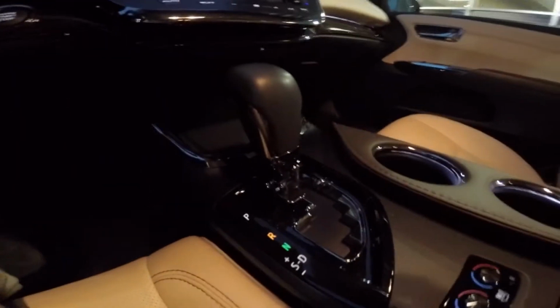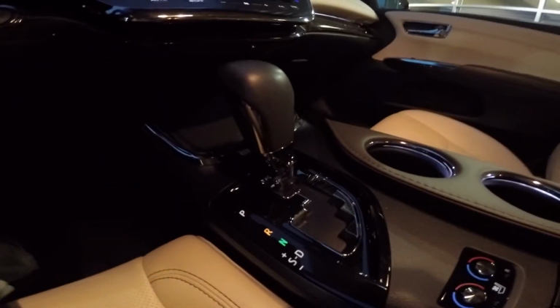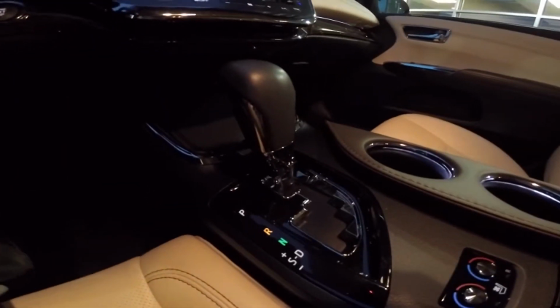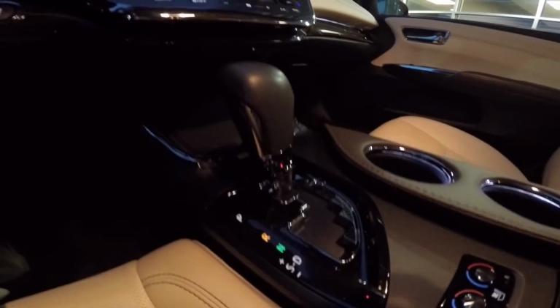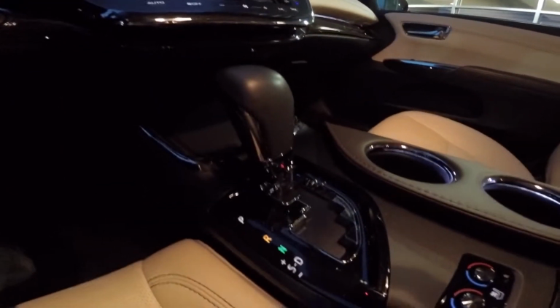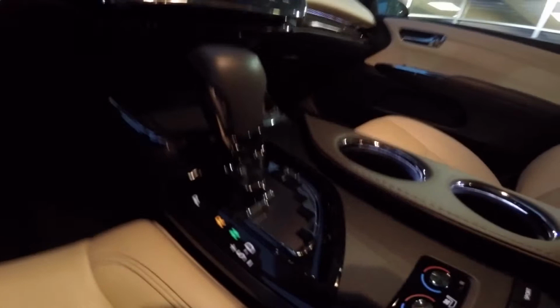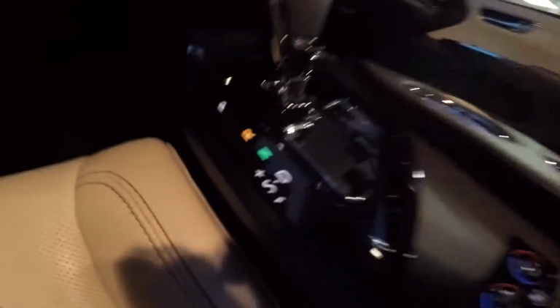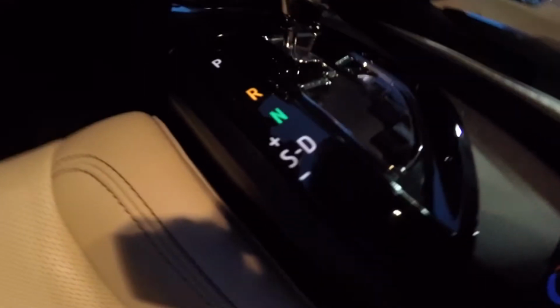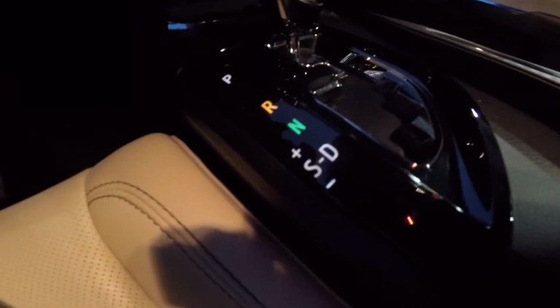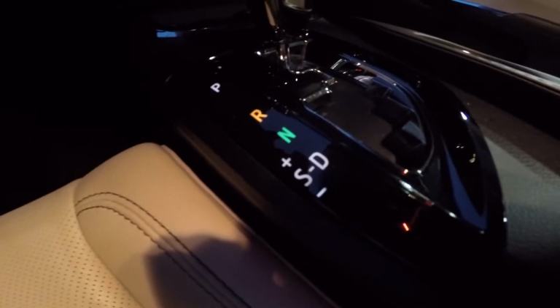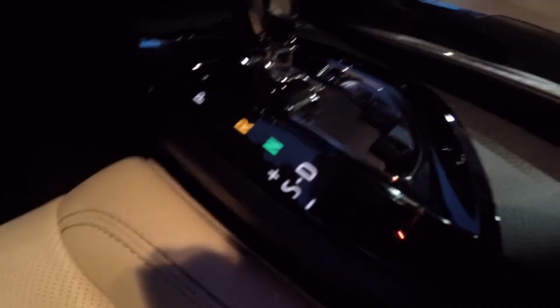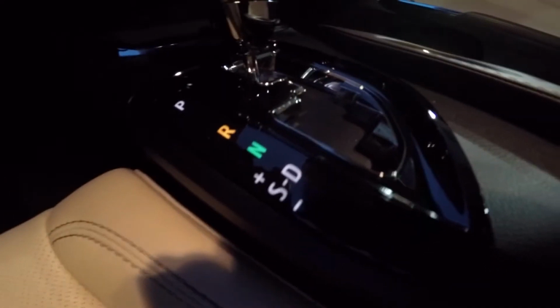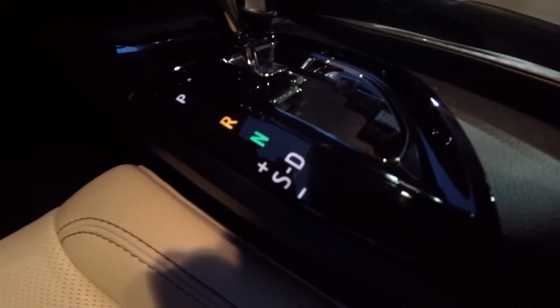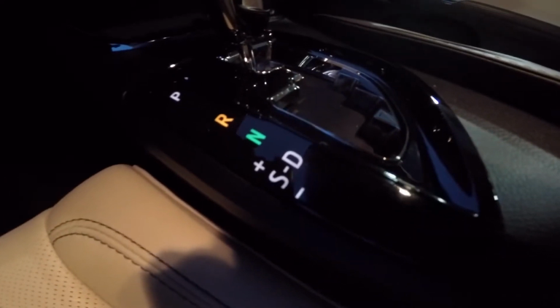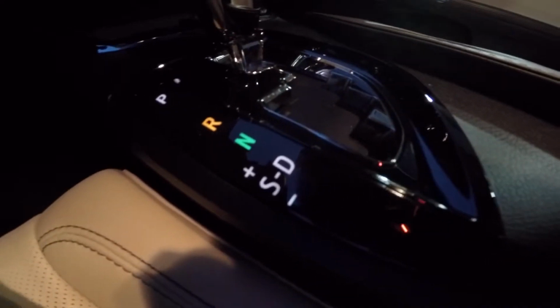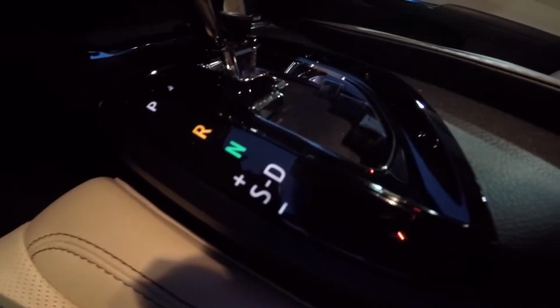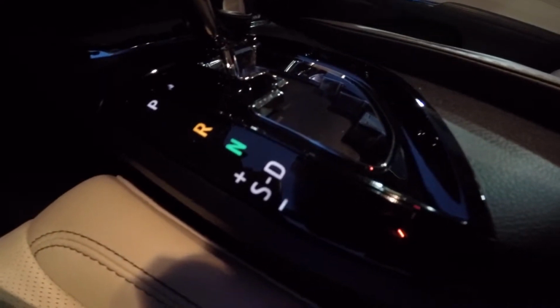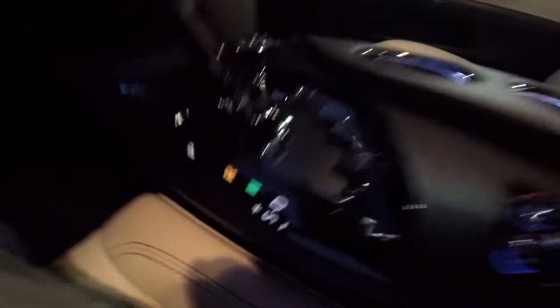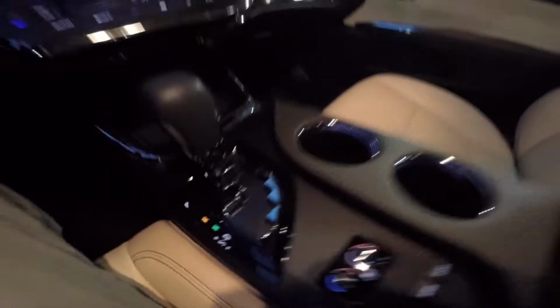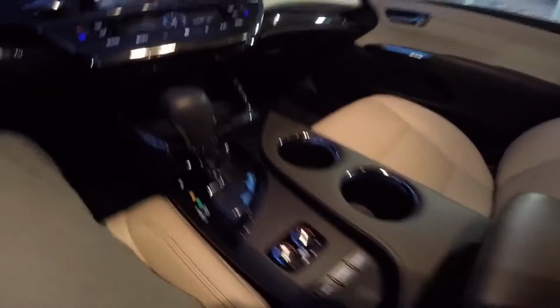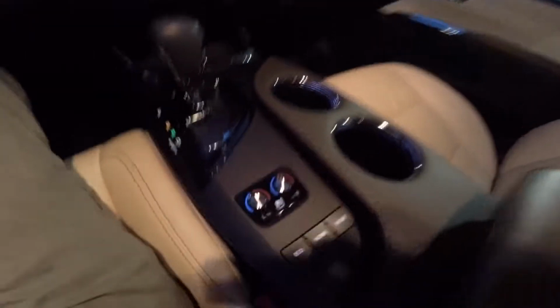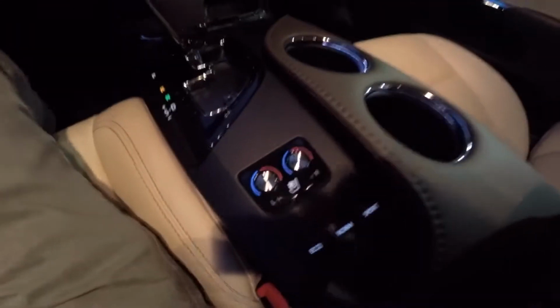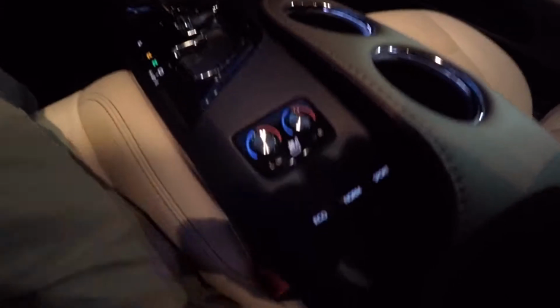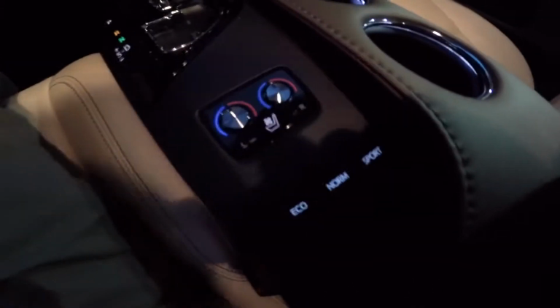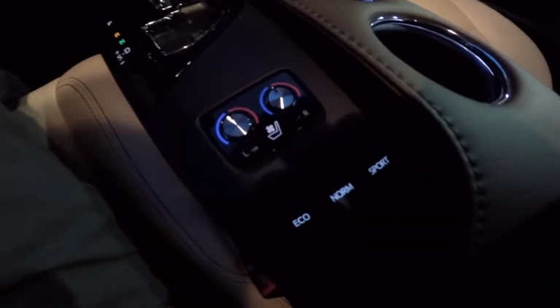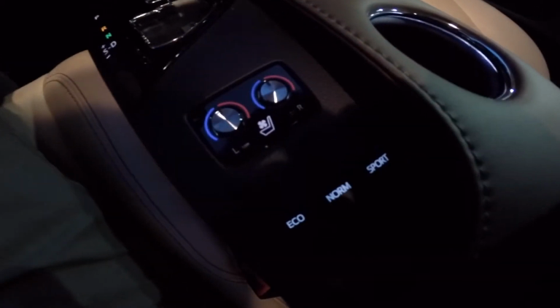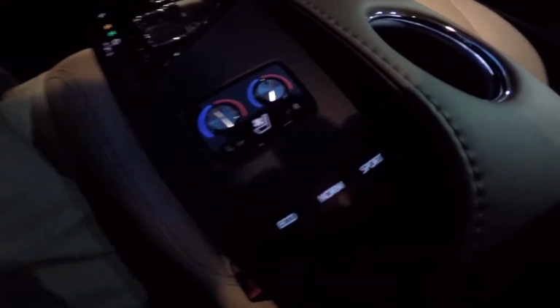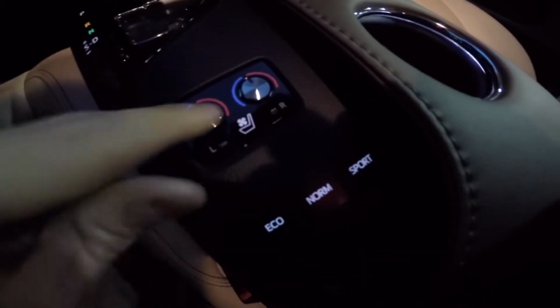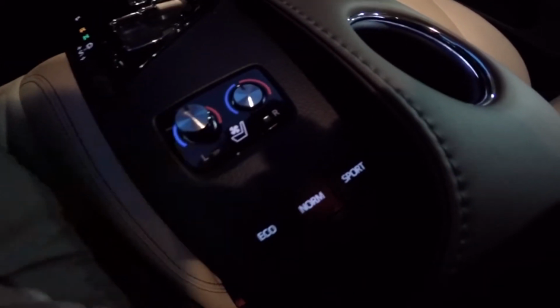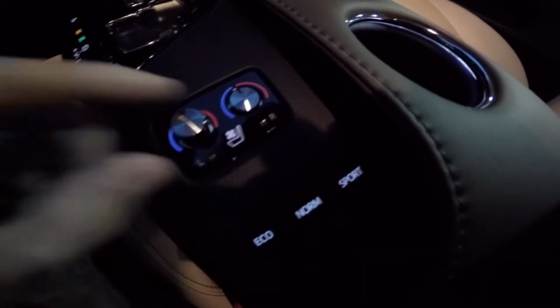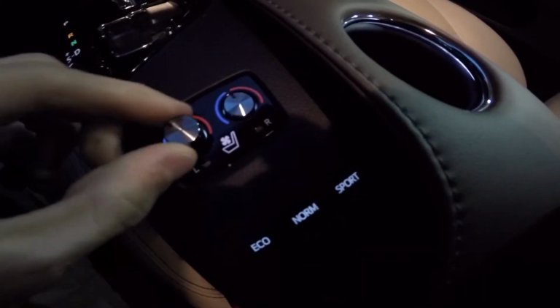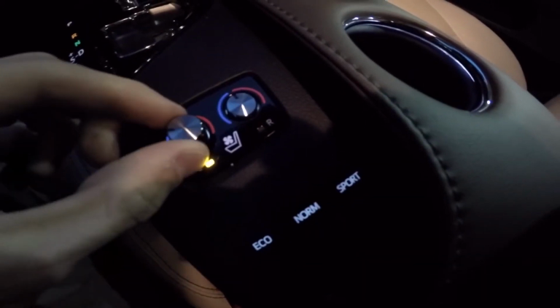There's automatic transmission. It has an S-mode on it with tiptronic. And heated and cooled seats — just press them like that.